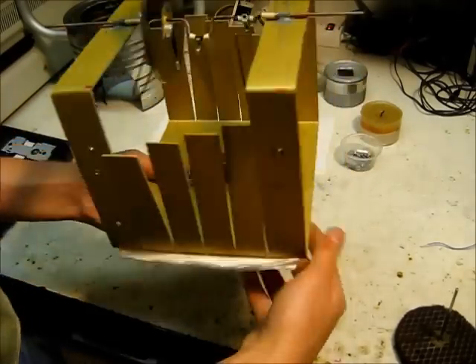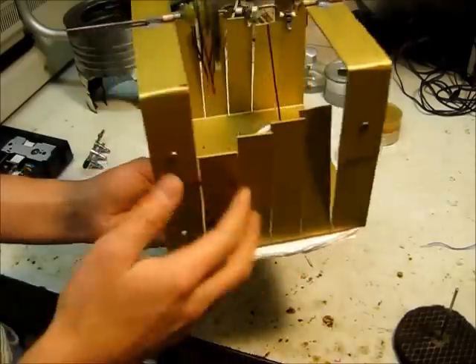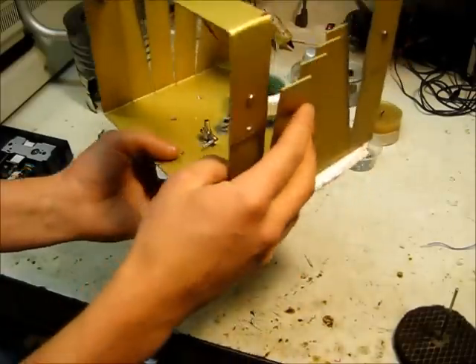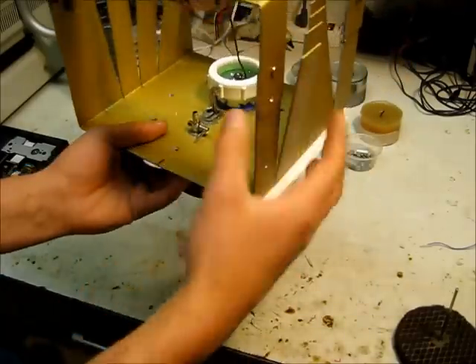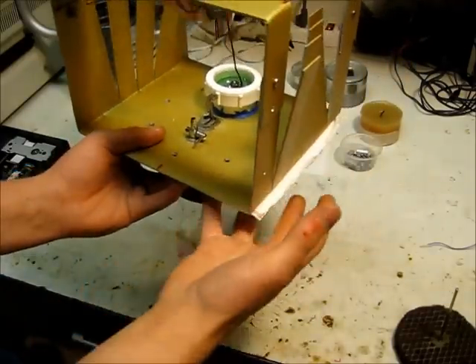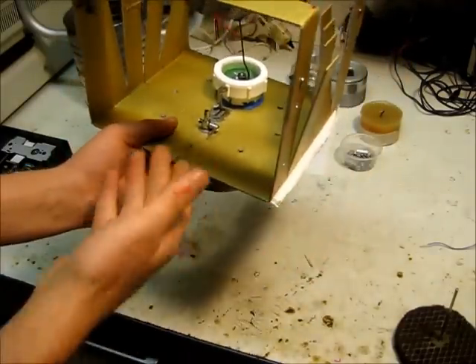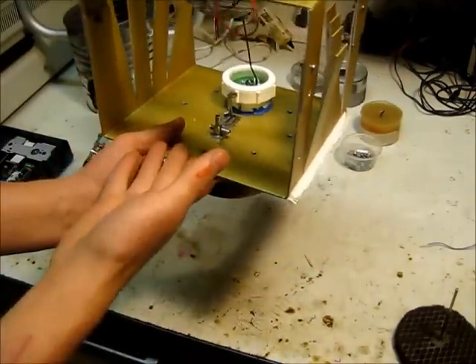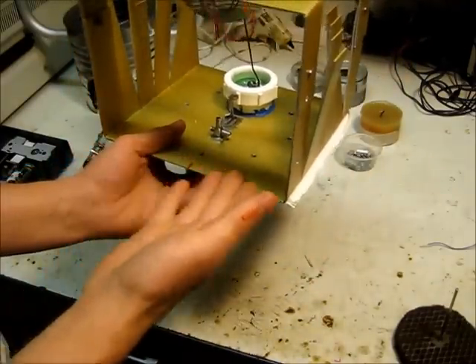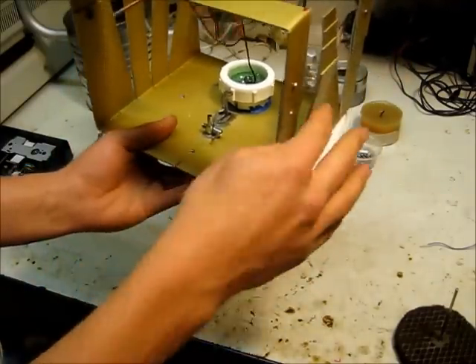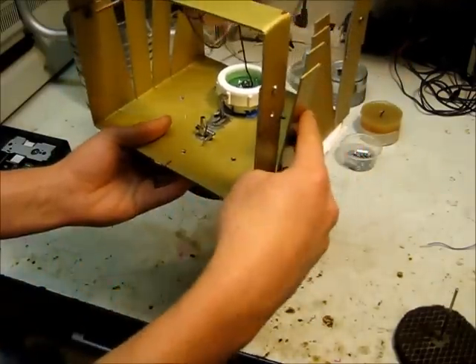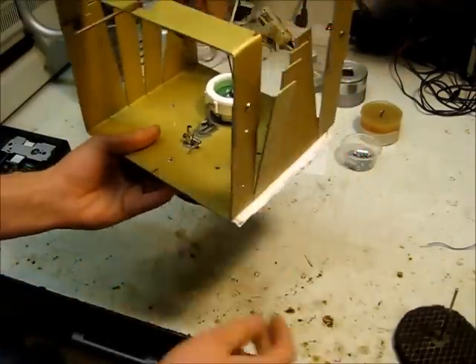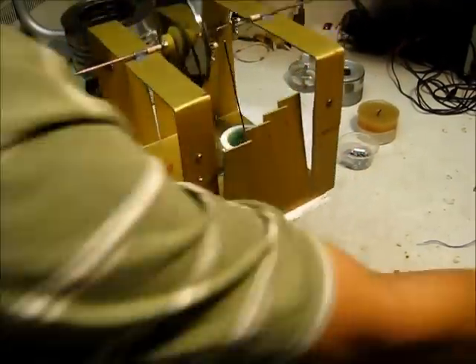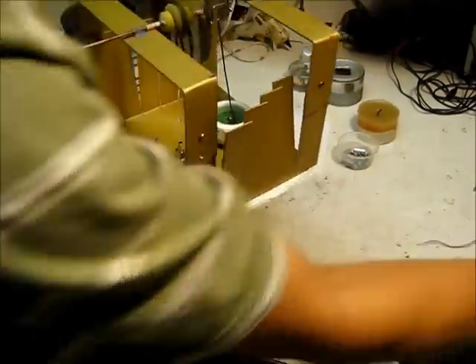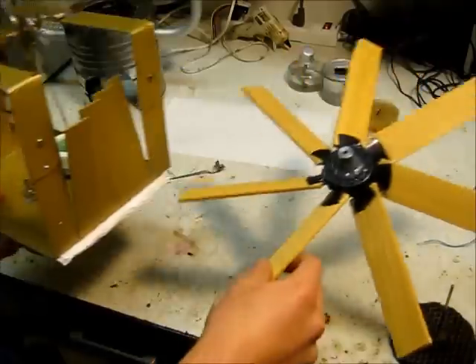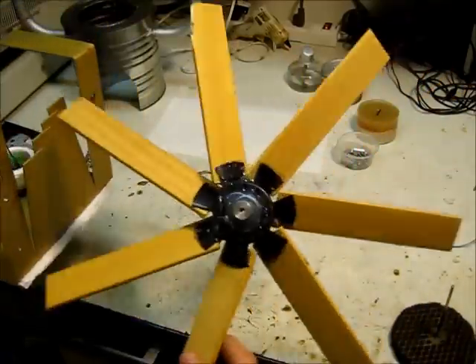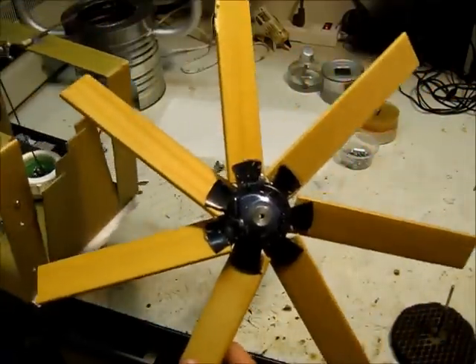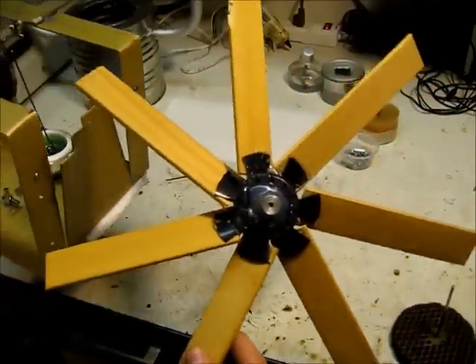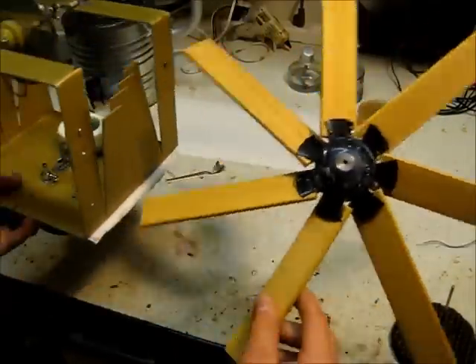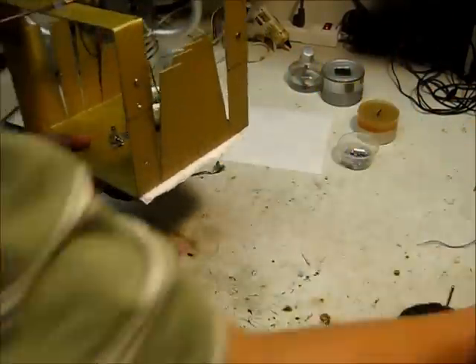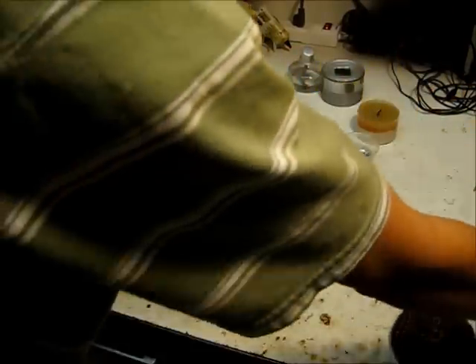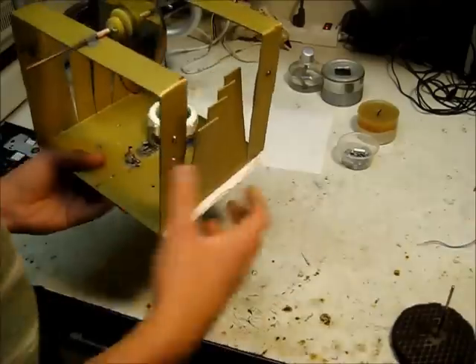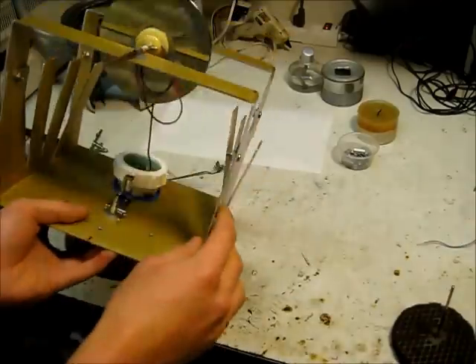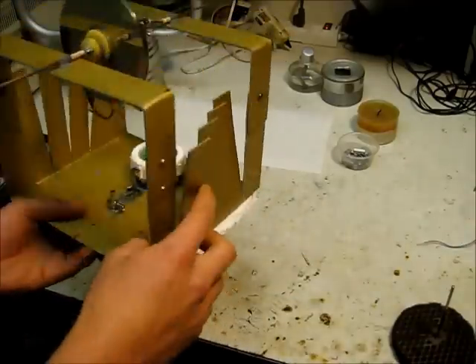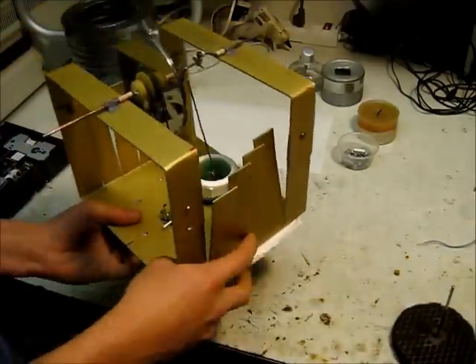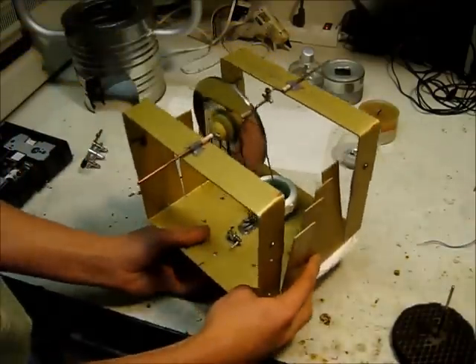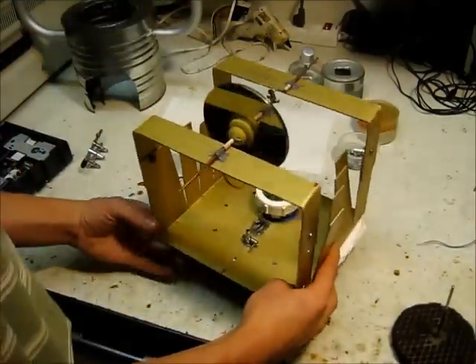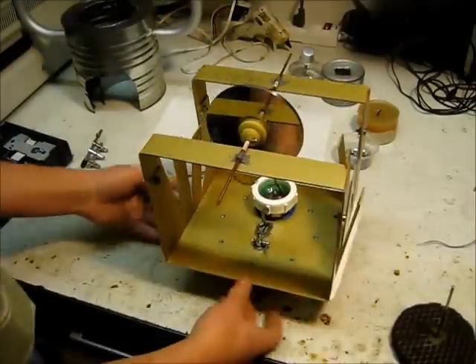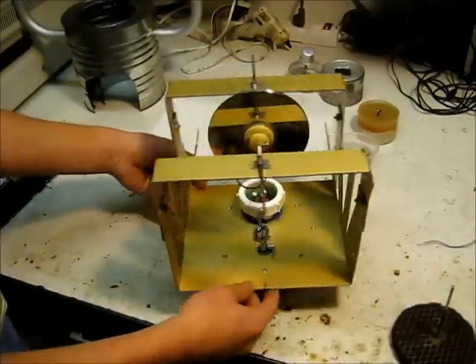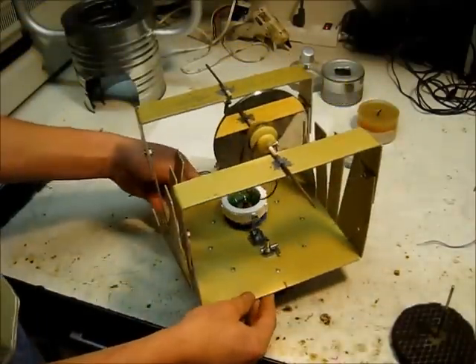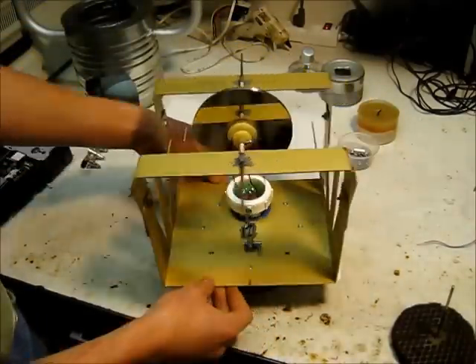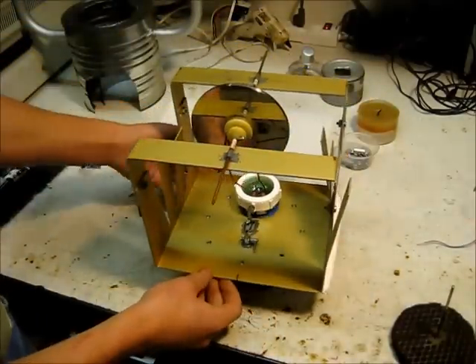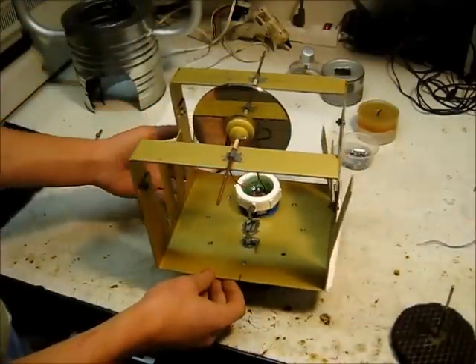I also cut these fins in here so that the heat moves up here, and when you put a fan on, it cools it a little bit — so it basically self-cools. Yeah, so that's about it. Thanks for watching.